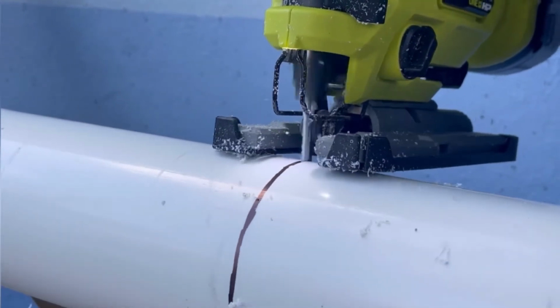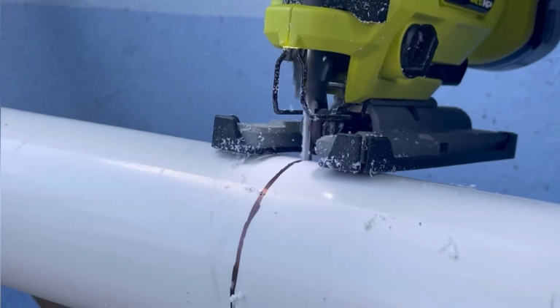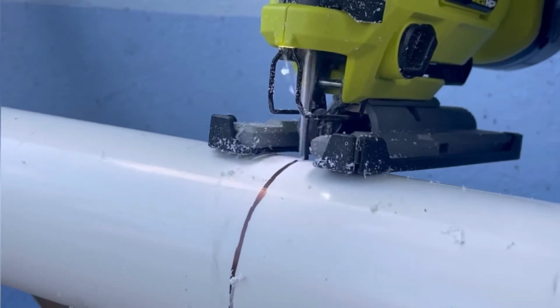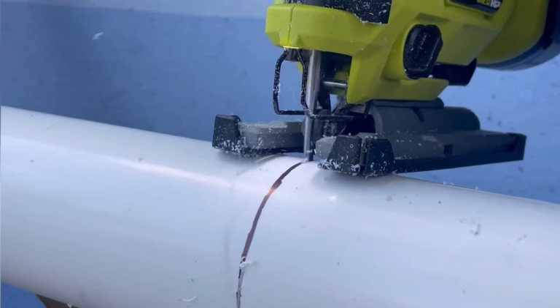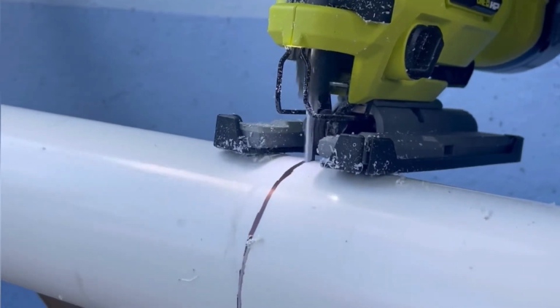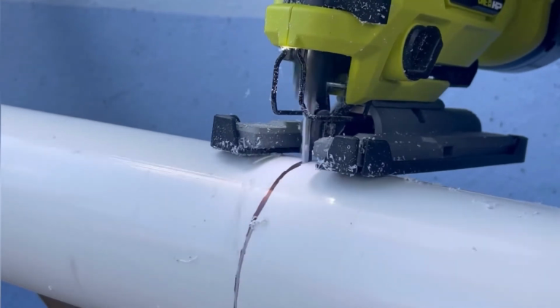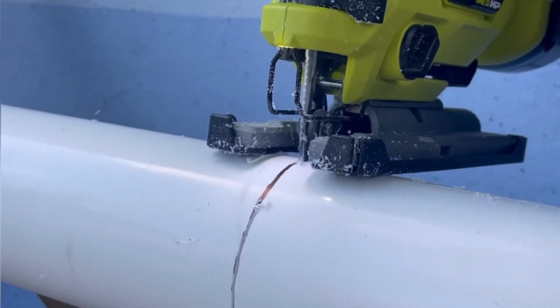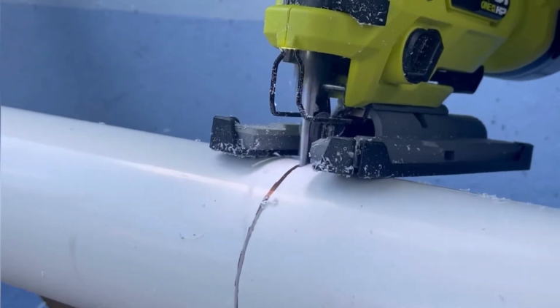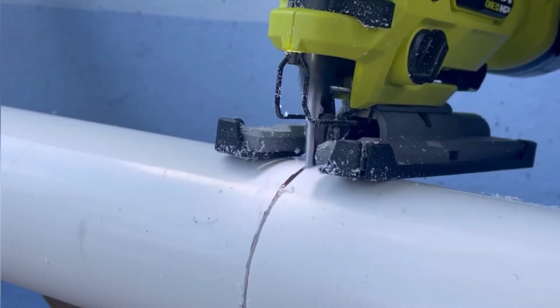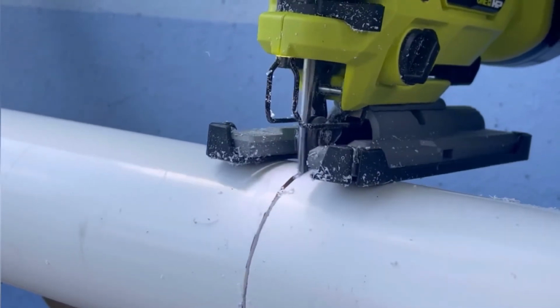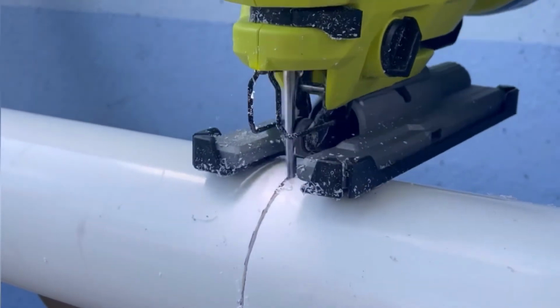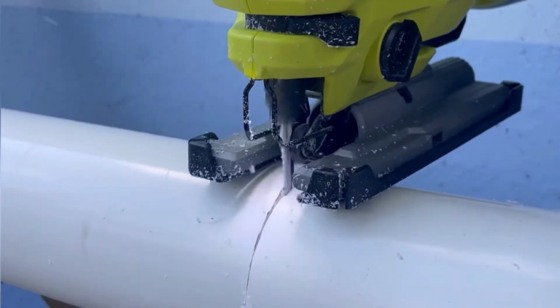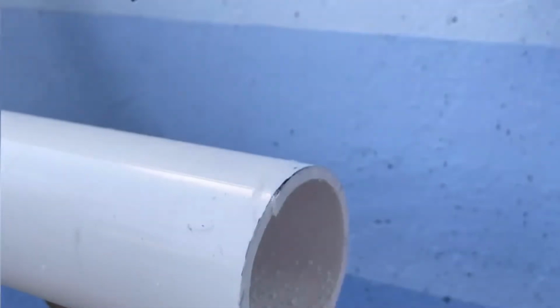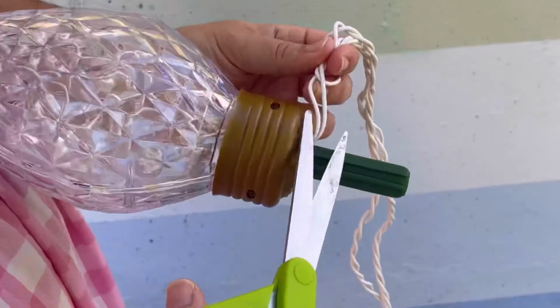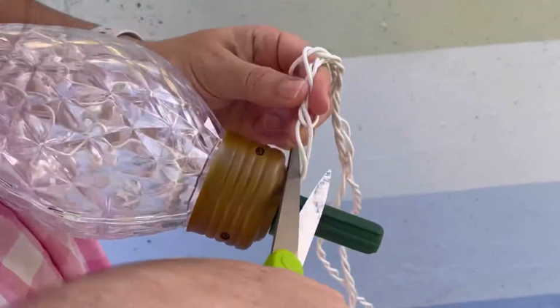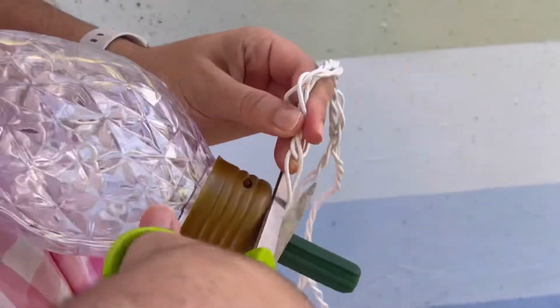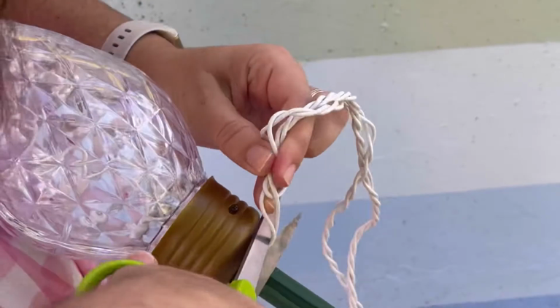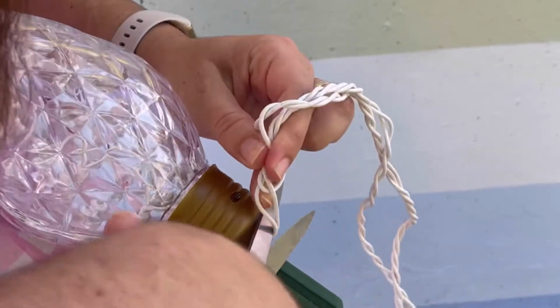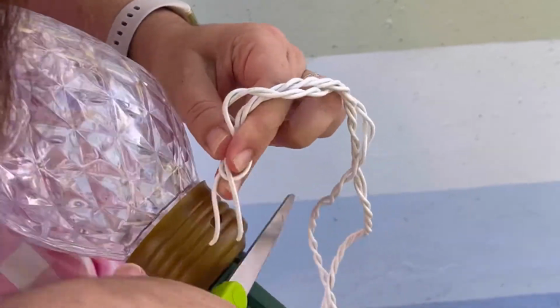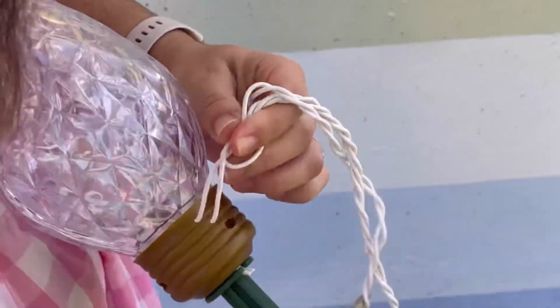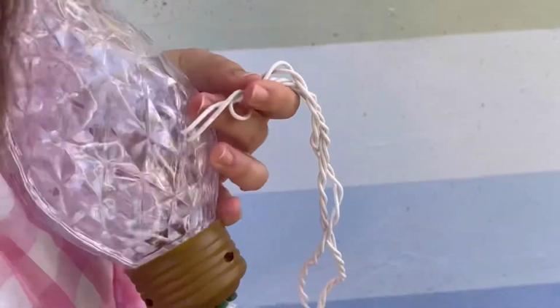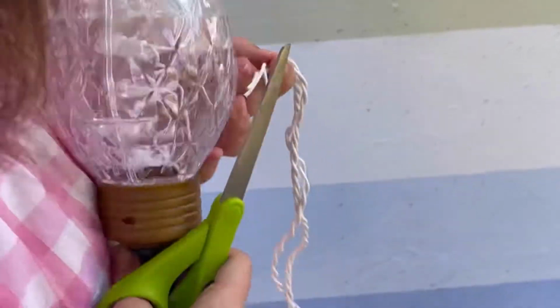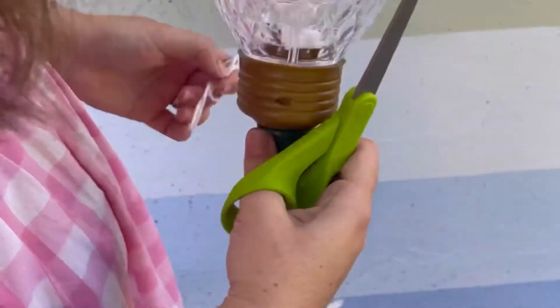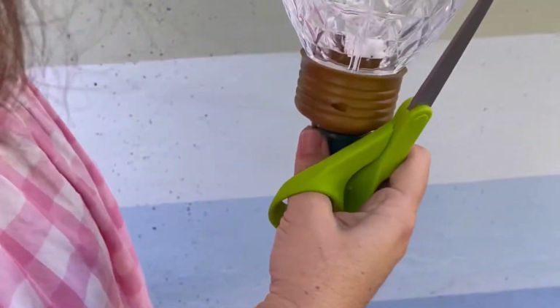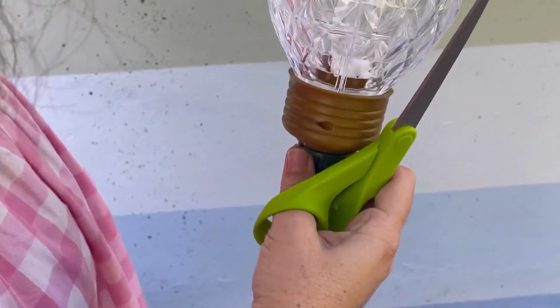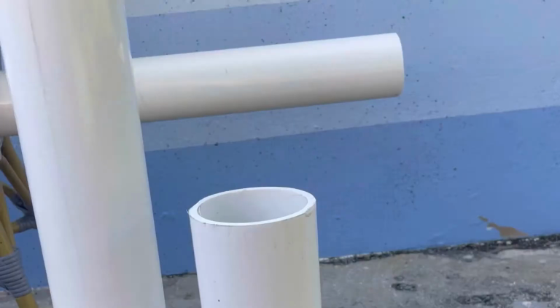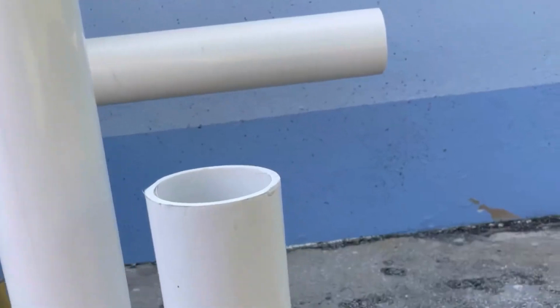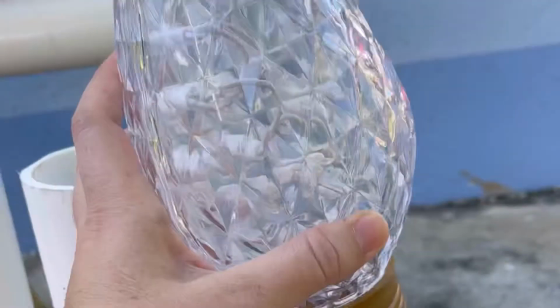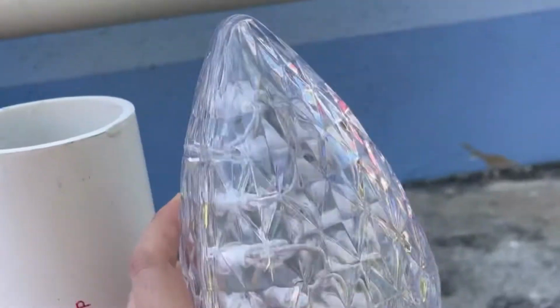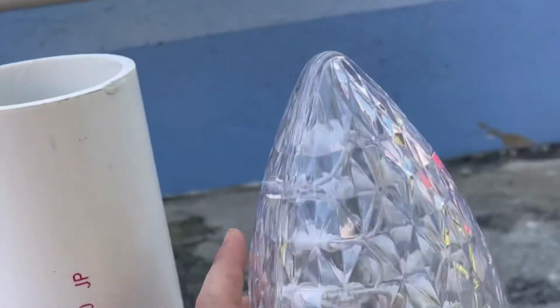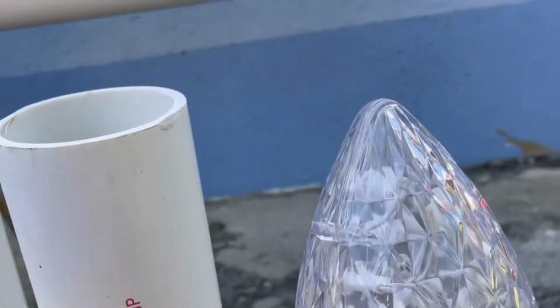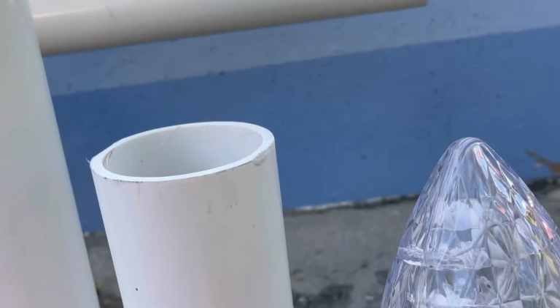Another saw would also work for this, like a miter saw or a circular saw. At this time I also cut the wires off my jumbo Christmas lights. I don't like how mine had to have wires between each light, so mine don't actually turn on — they're just decorative.